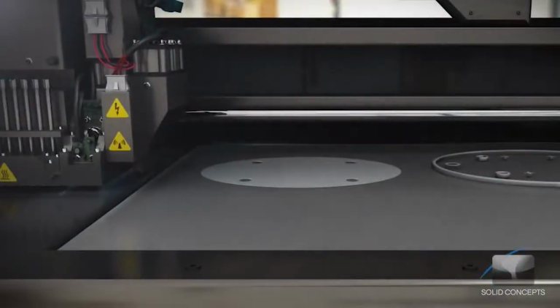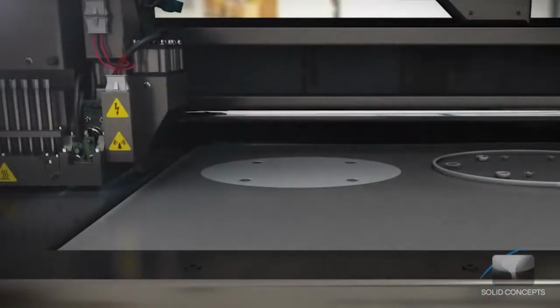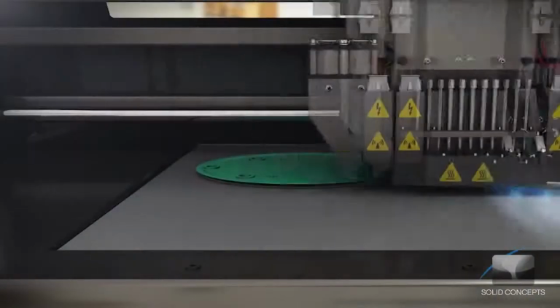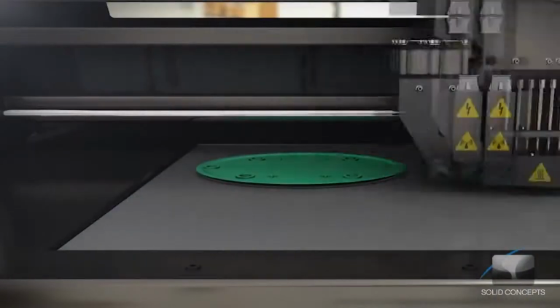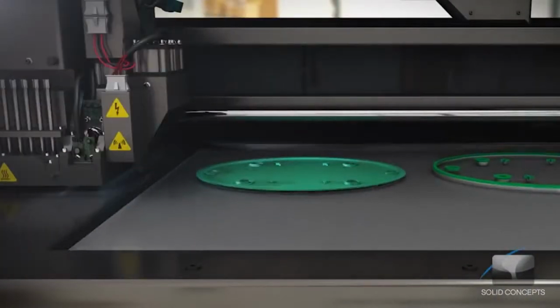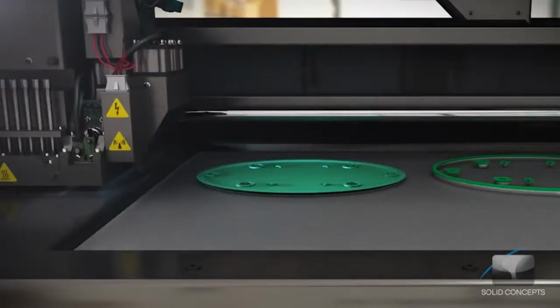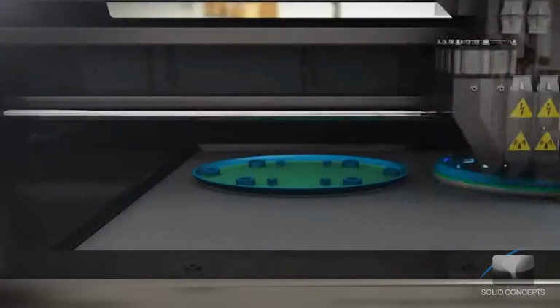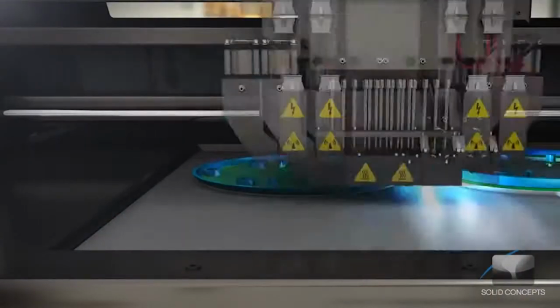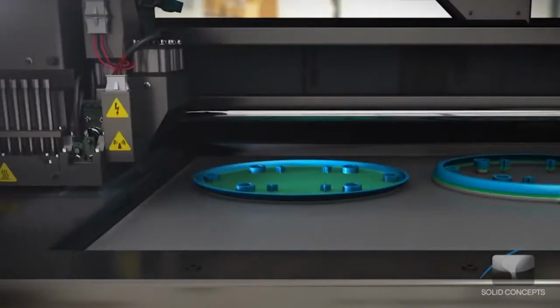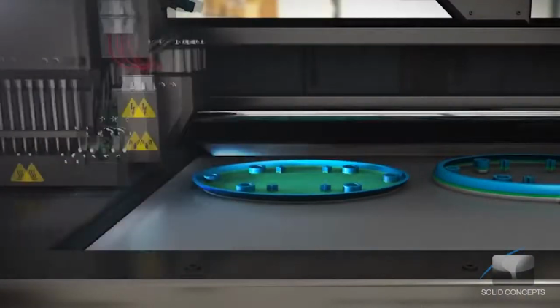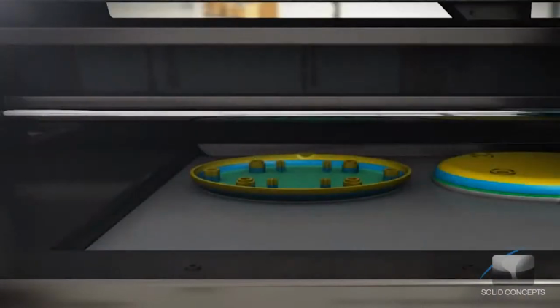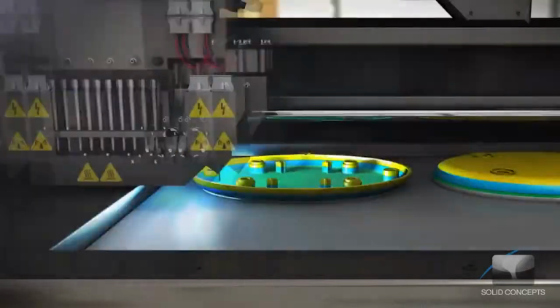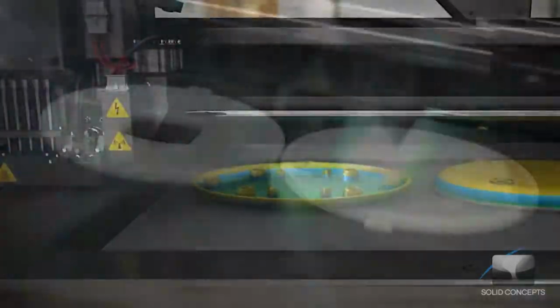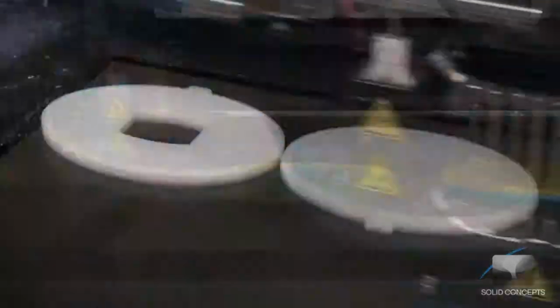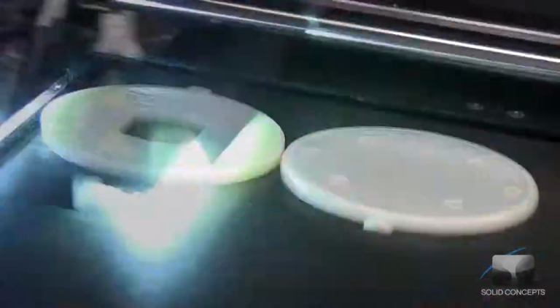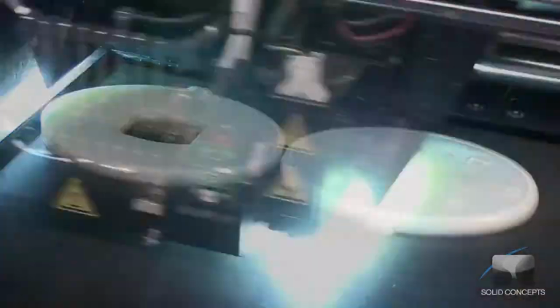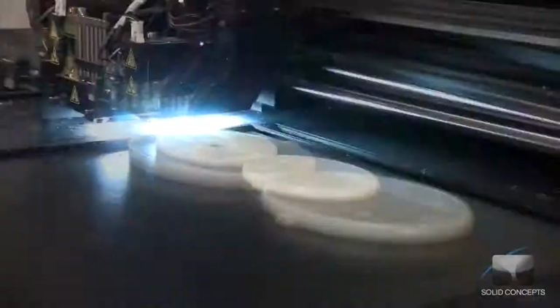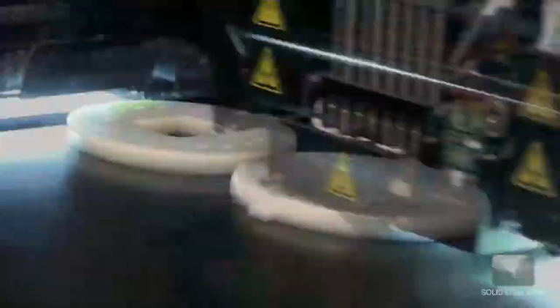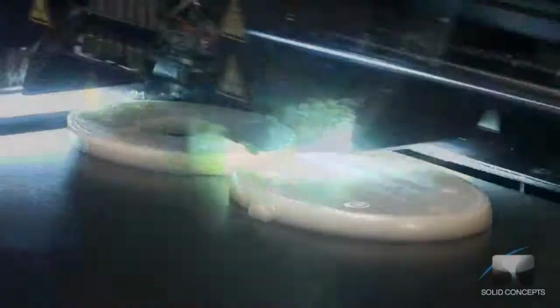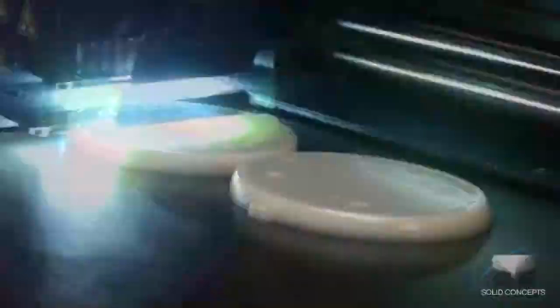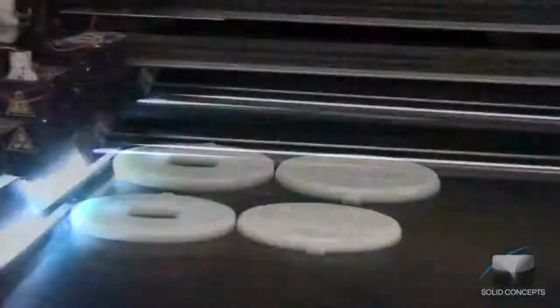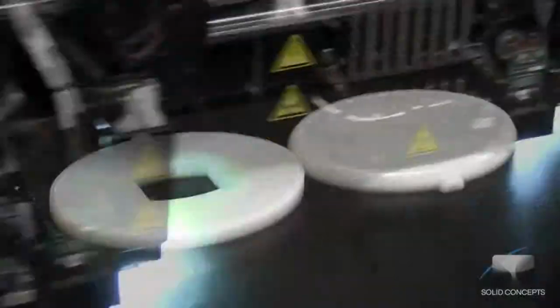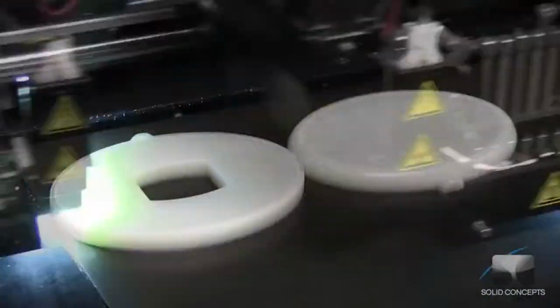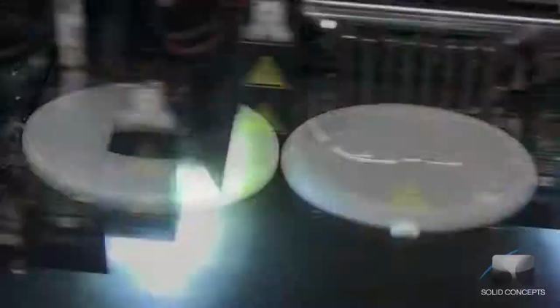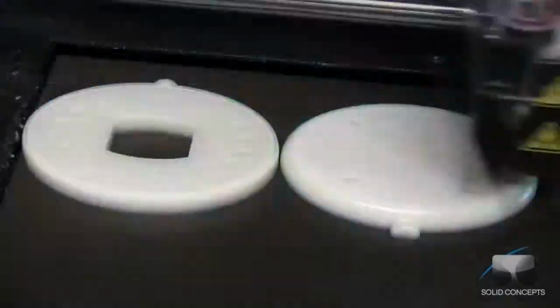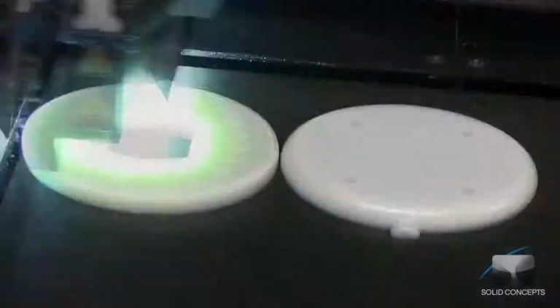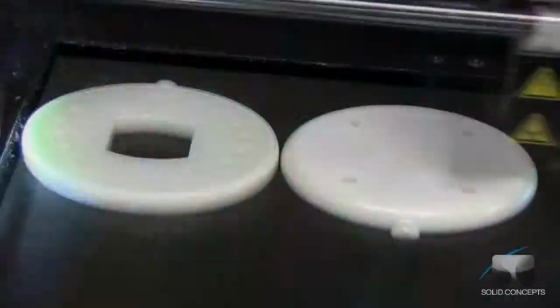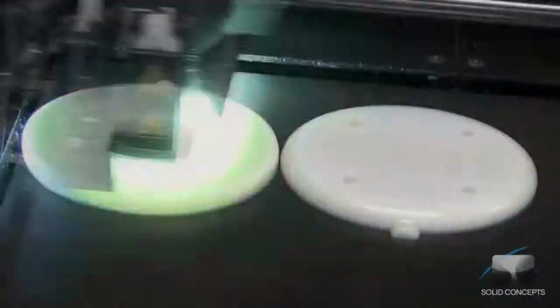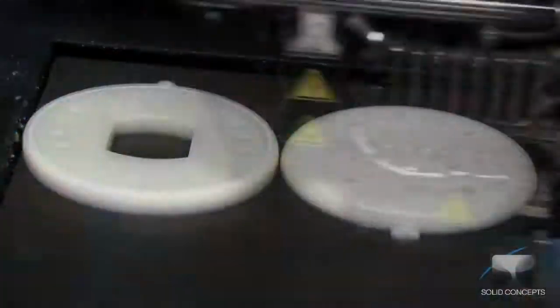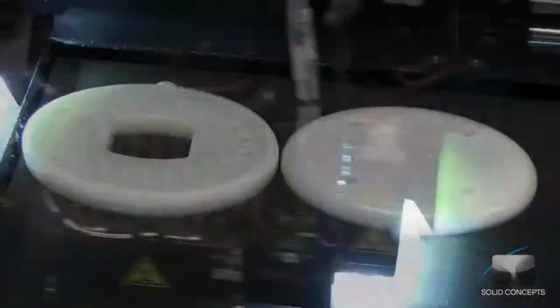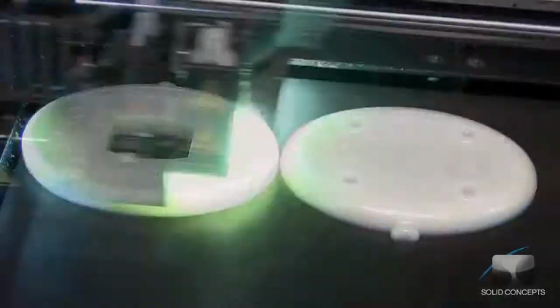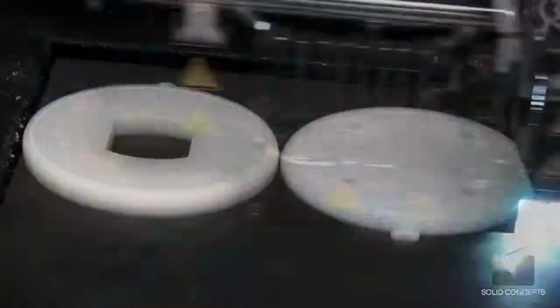Once a cross-section is complete, the build platform is lowered slightly to make room for the next layer. As the part is built, support material is added to give supplemental strength to fine structures and down-facing surfaces.